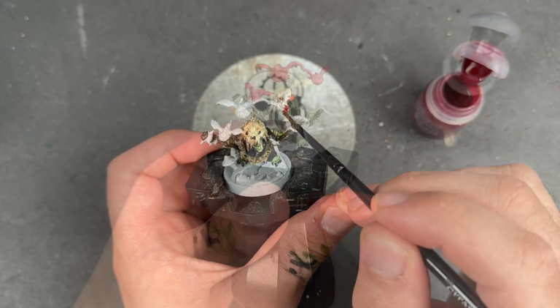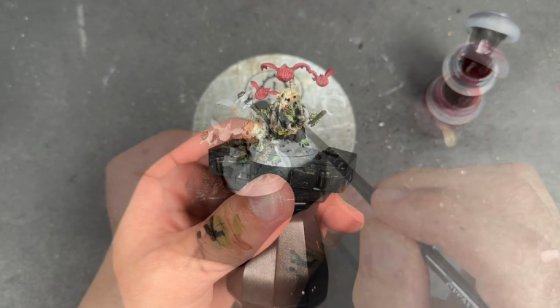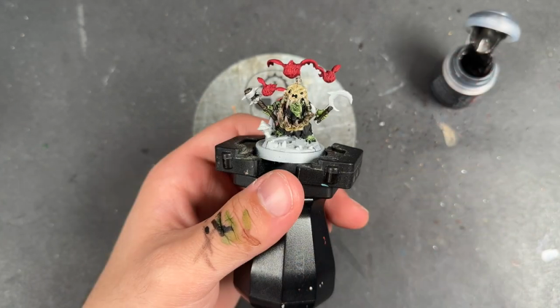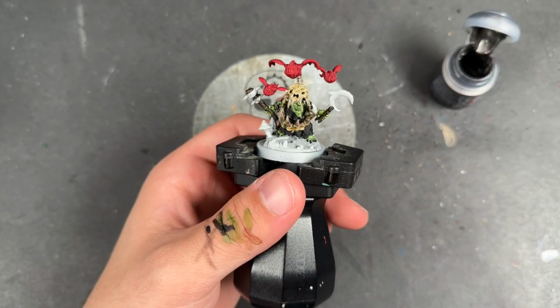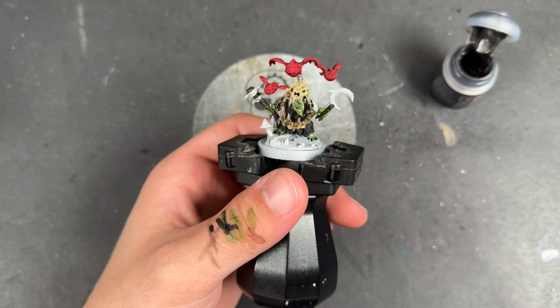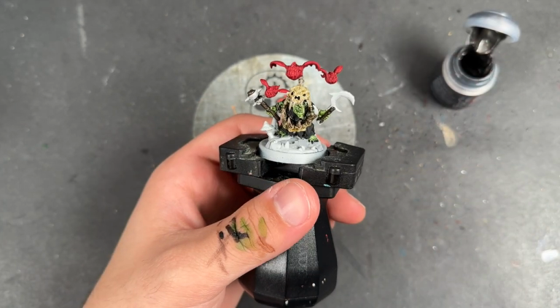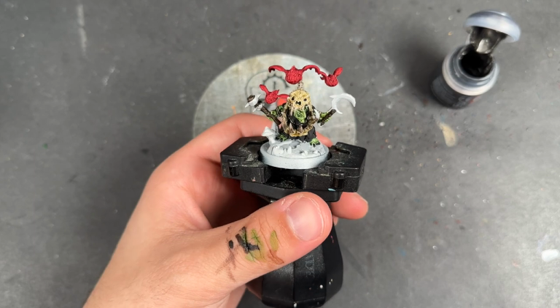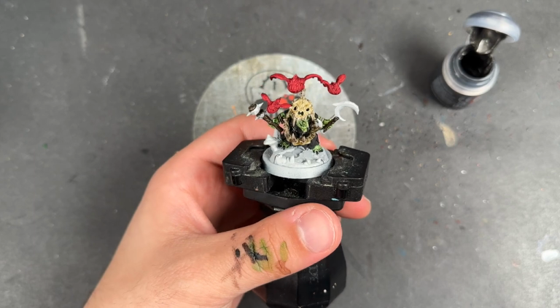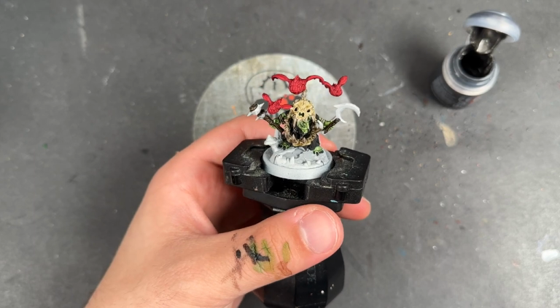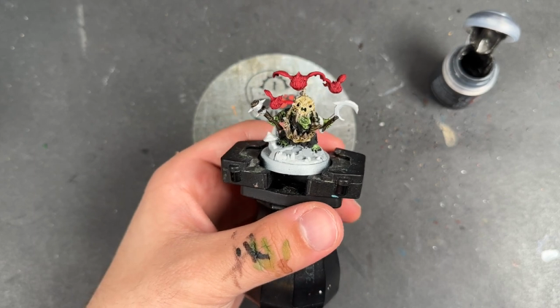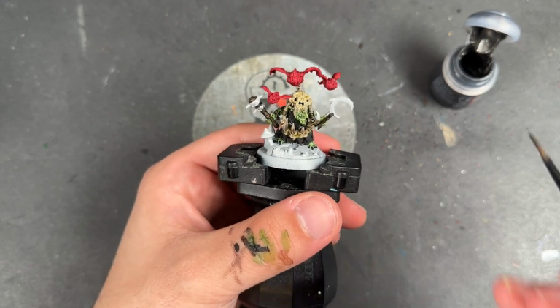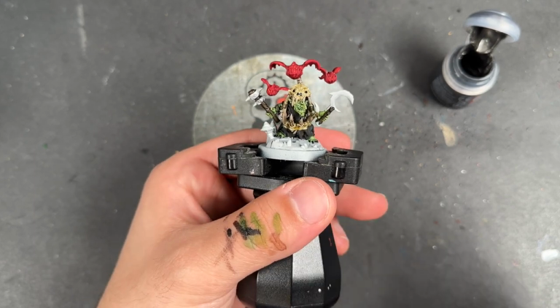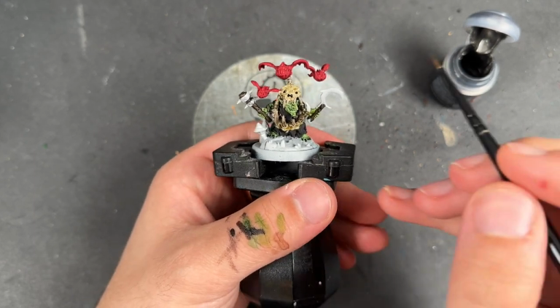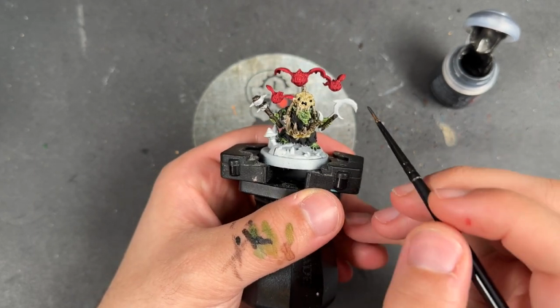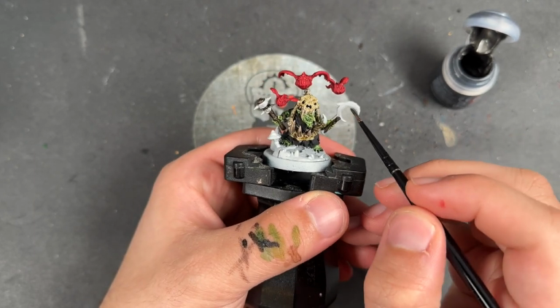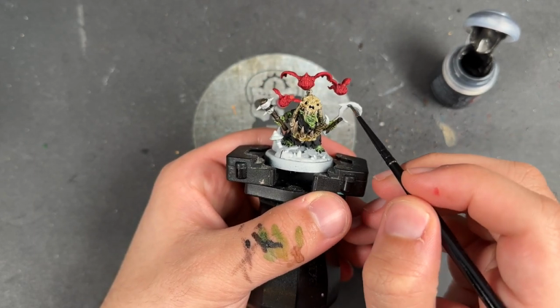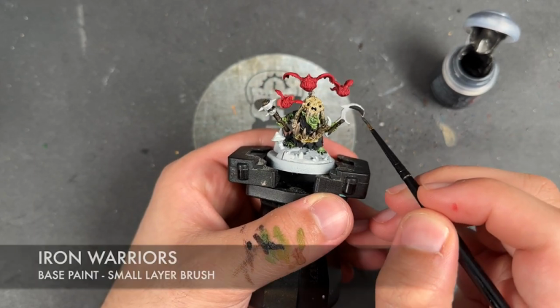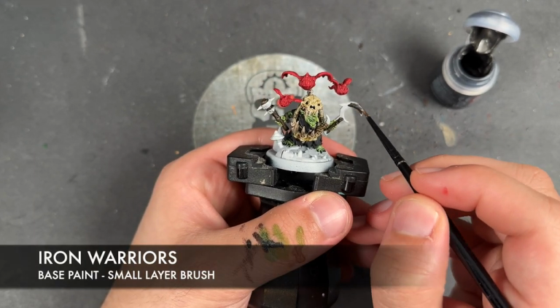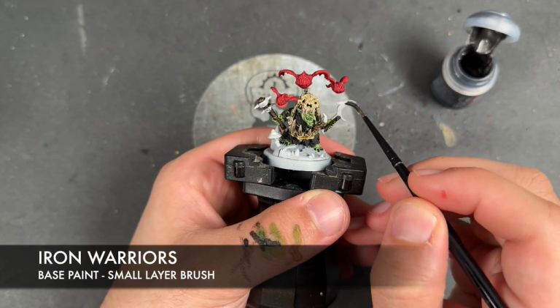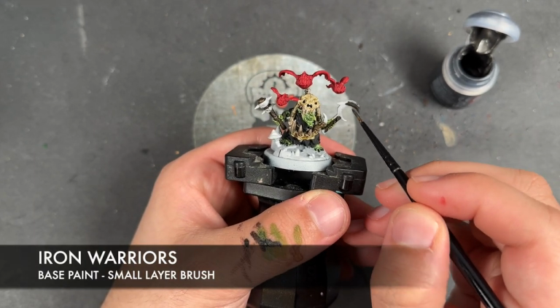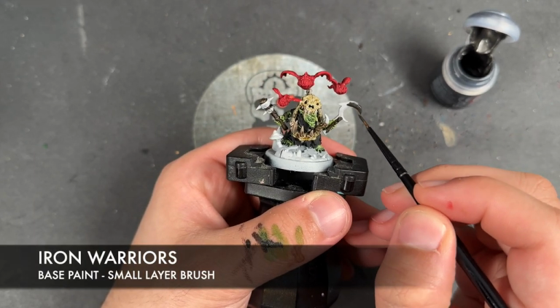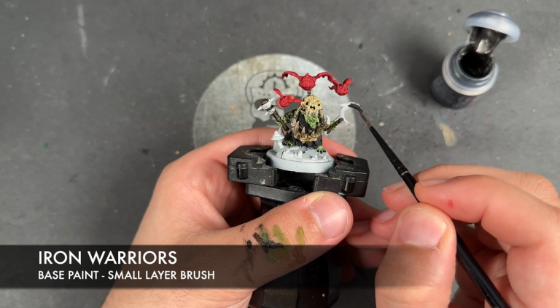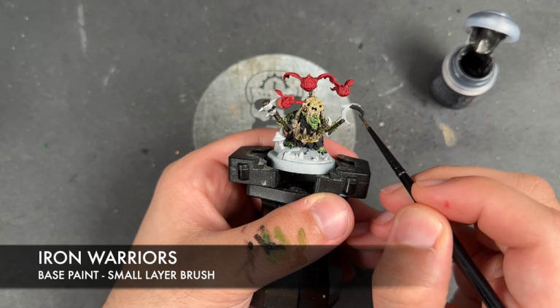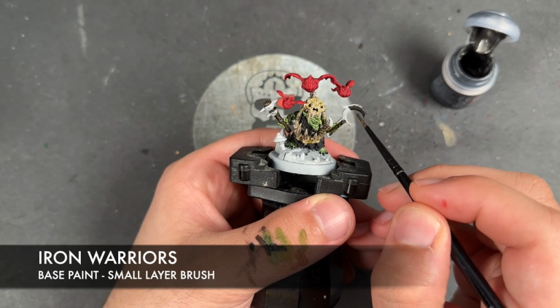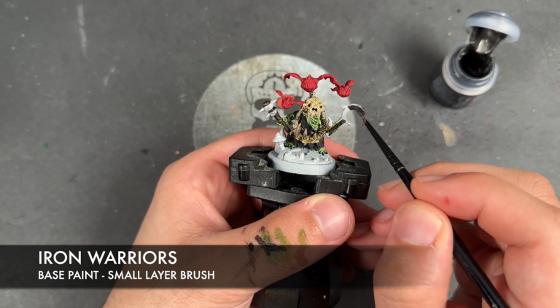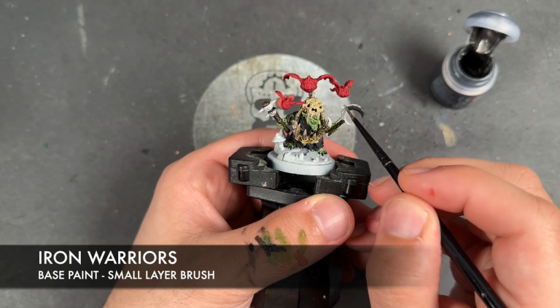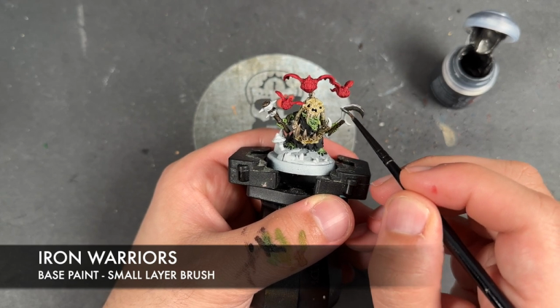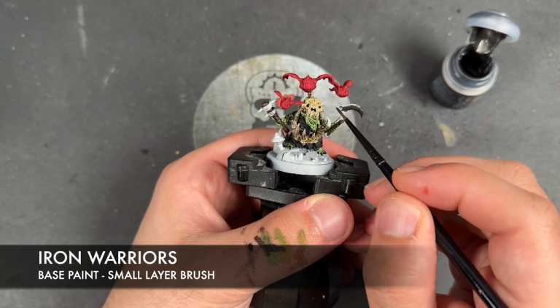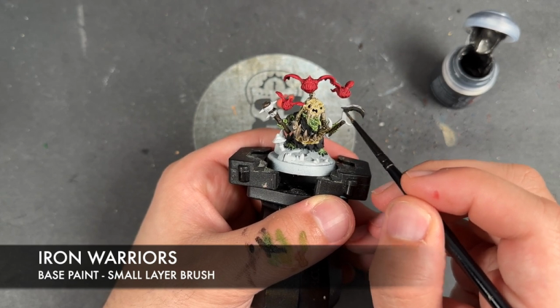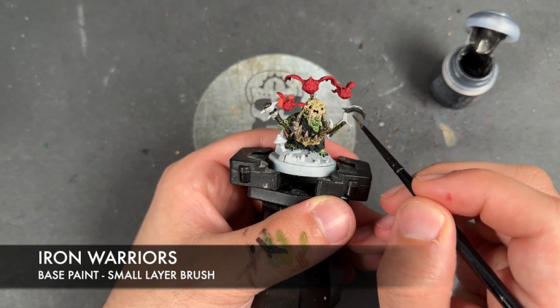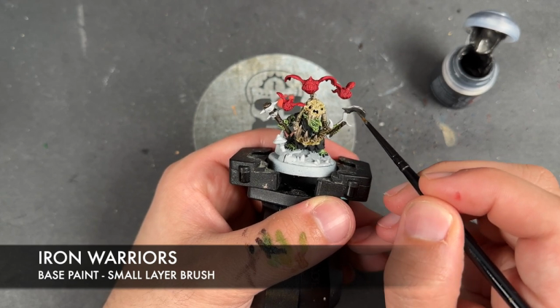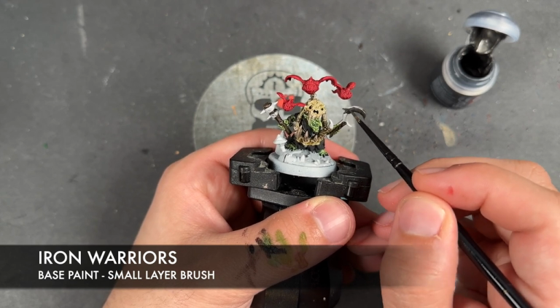With that now done, we're then going to take some thinned down Iron Warriors and apply this to the metal details on his weapons.